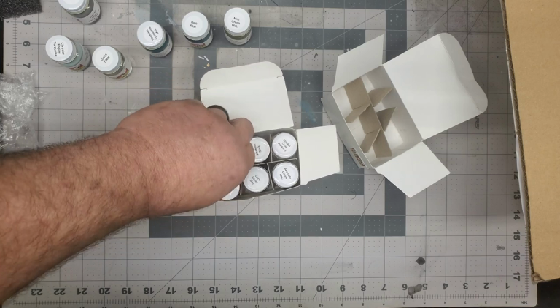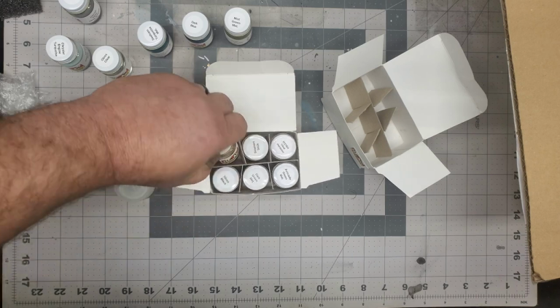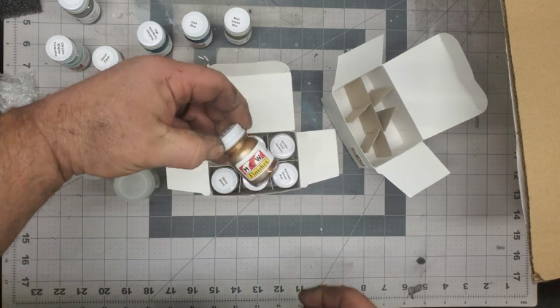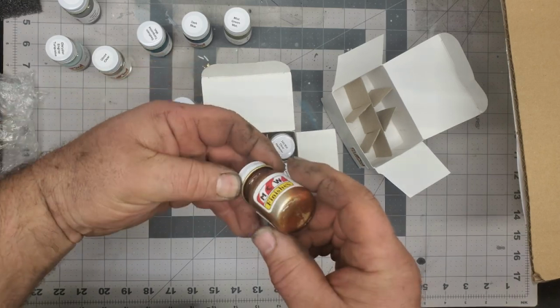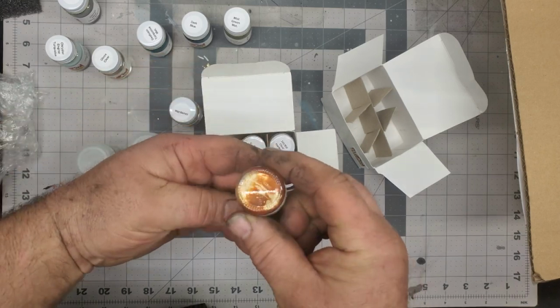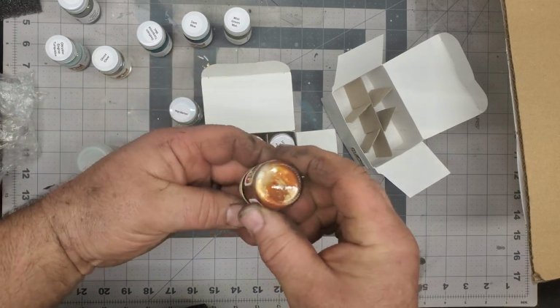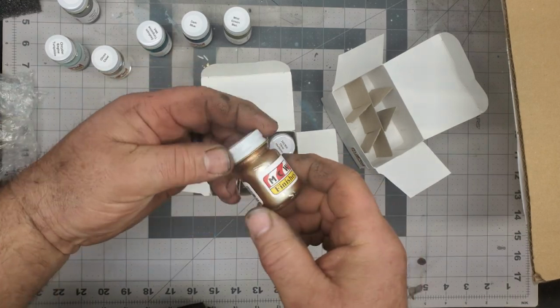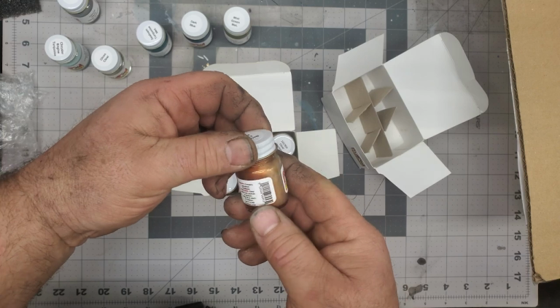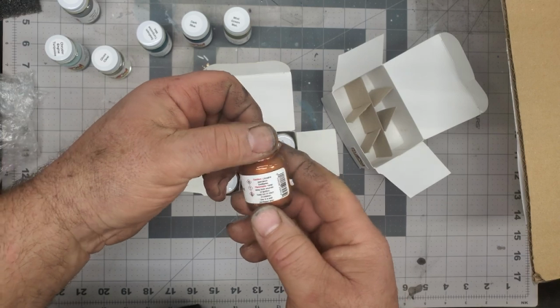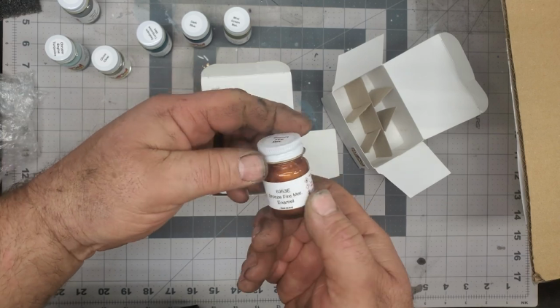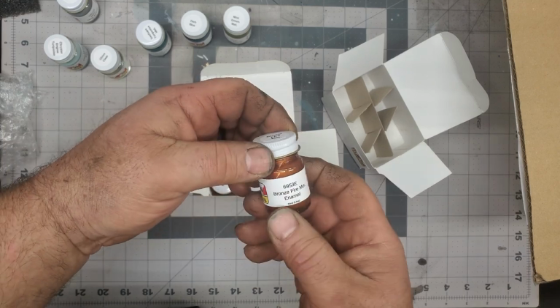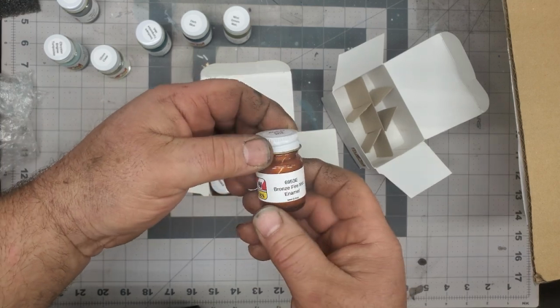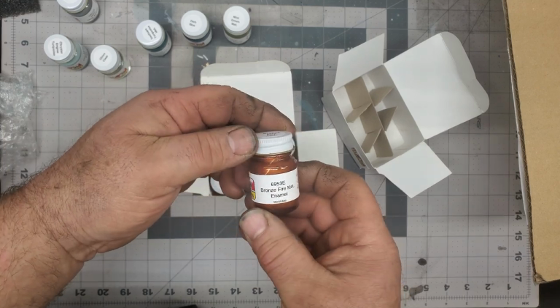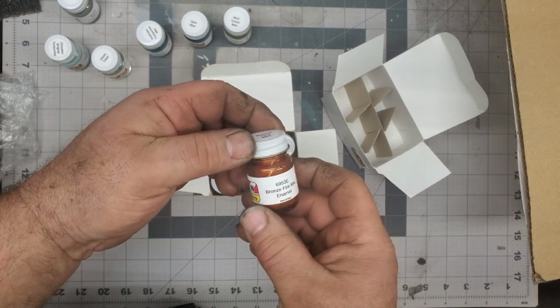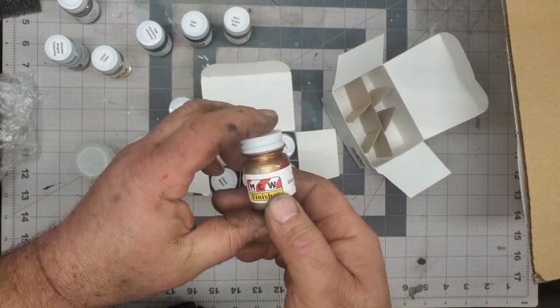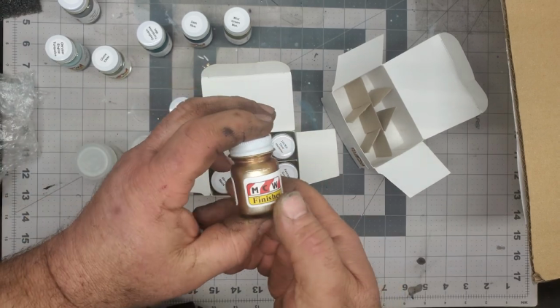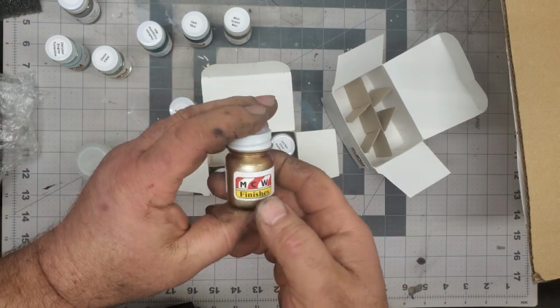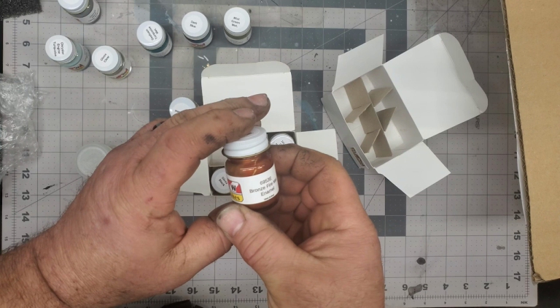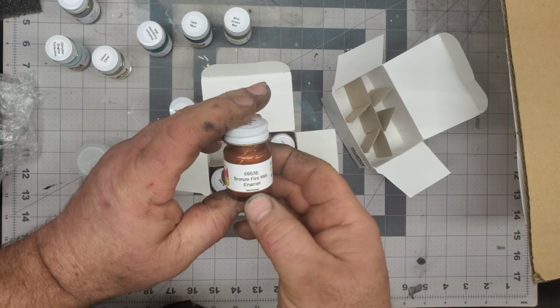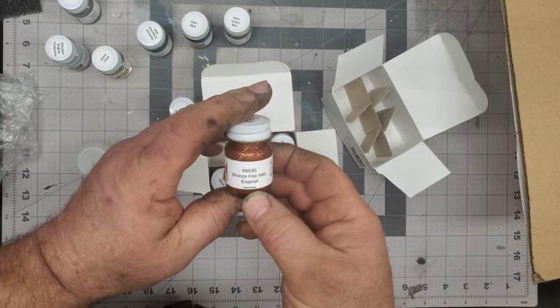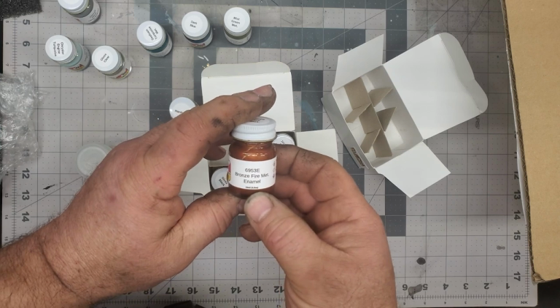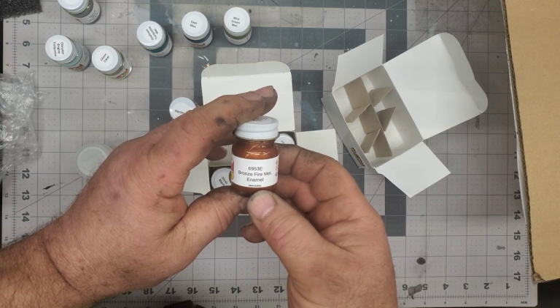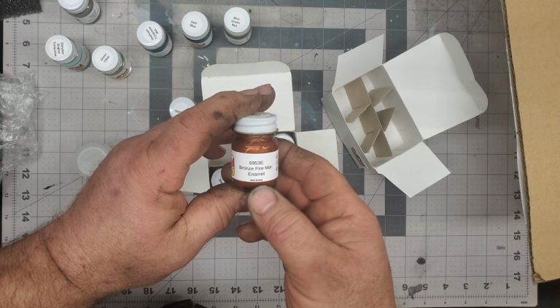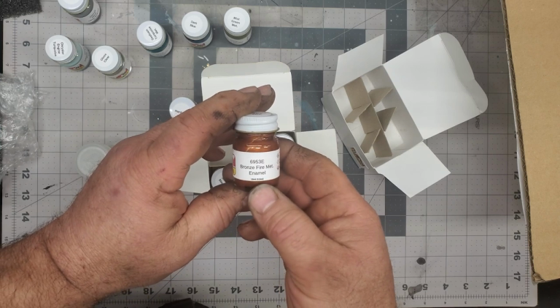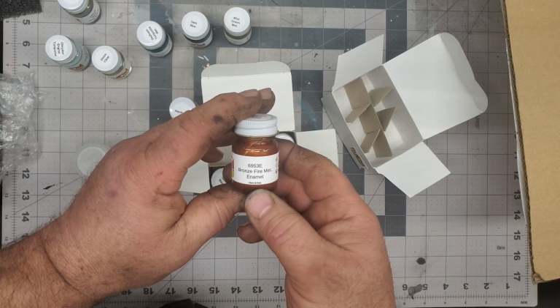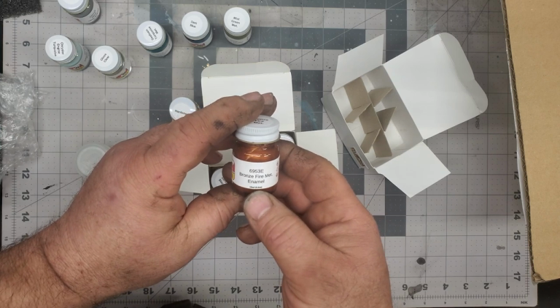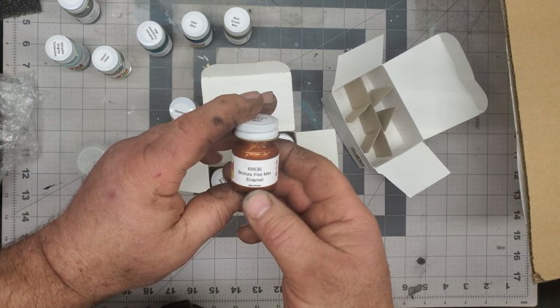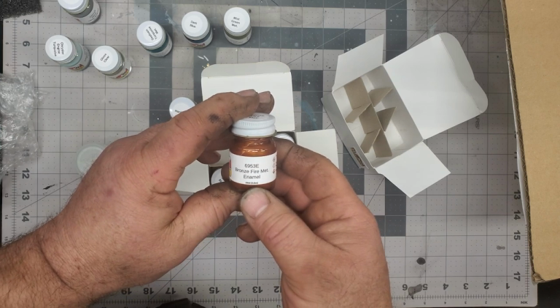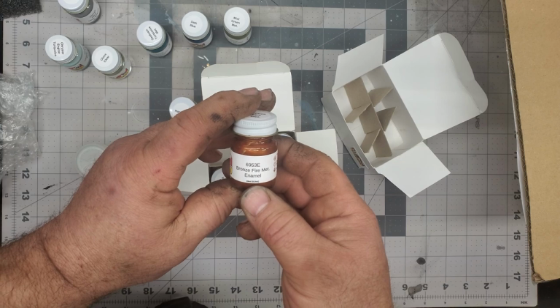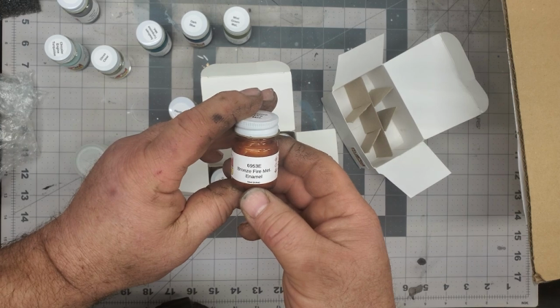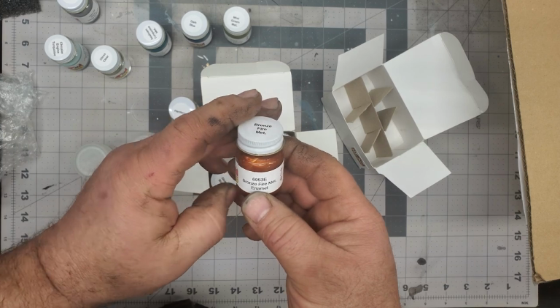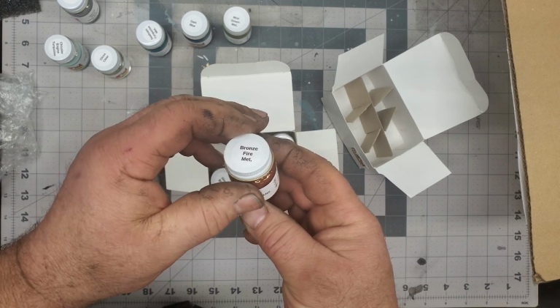We got some bronze fire metallic — this is a super cool color. Really neat looking once this bad boy is shaken up nice. This looks amazing. This is a 1969 color — just really cool looking.